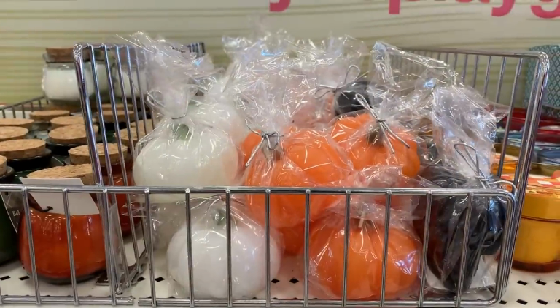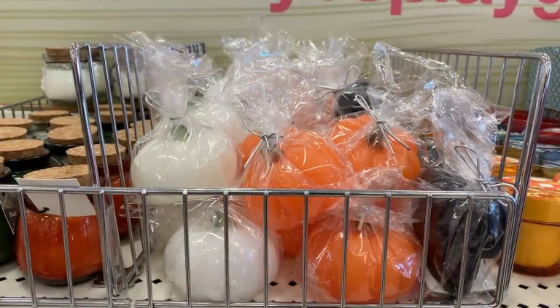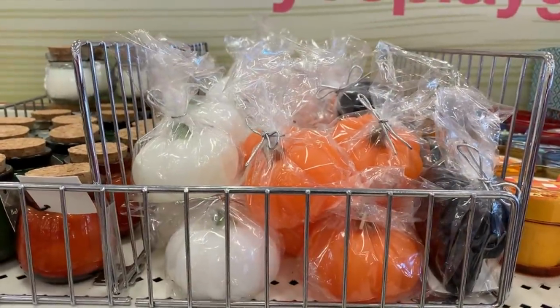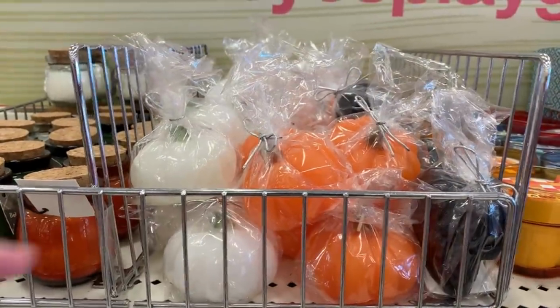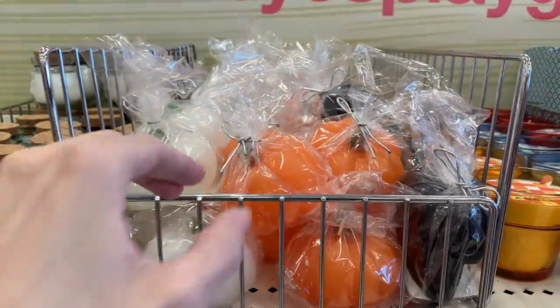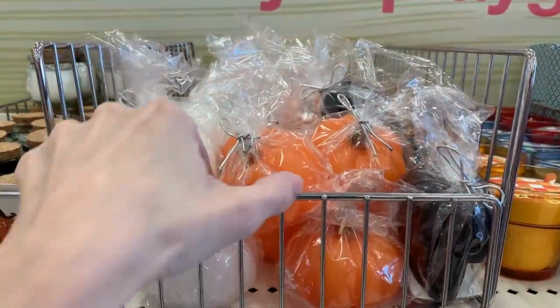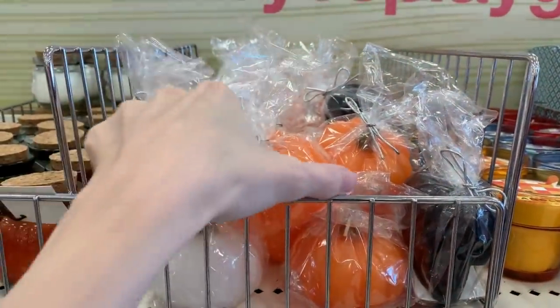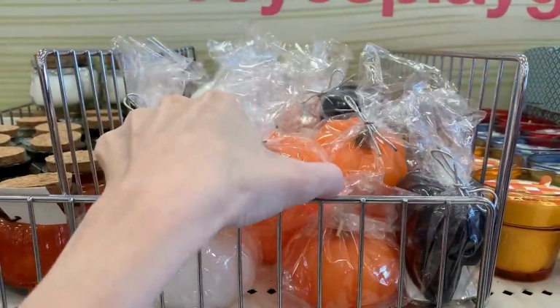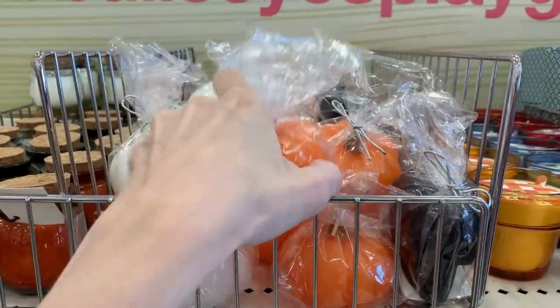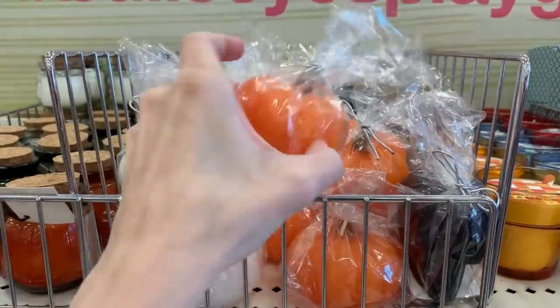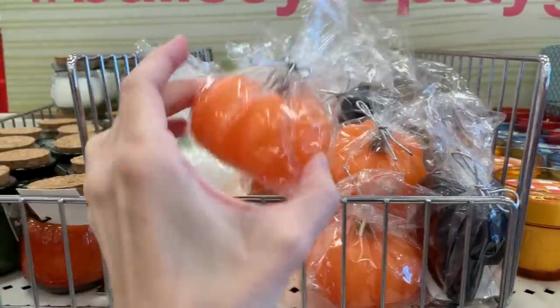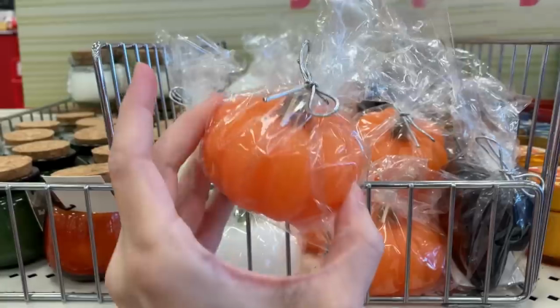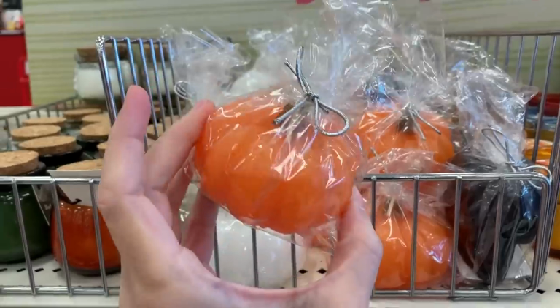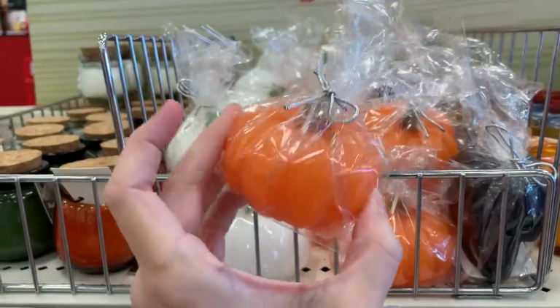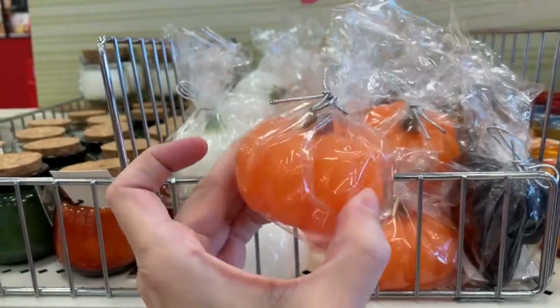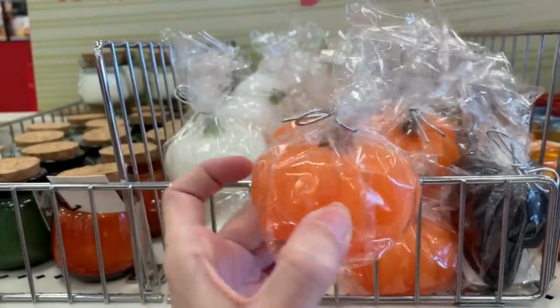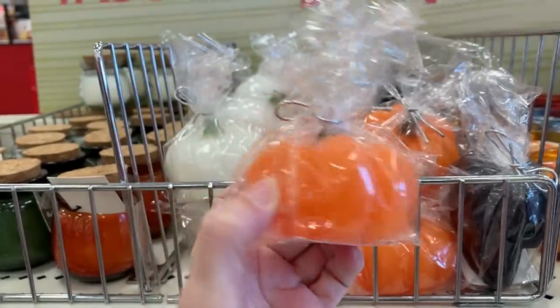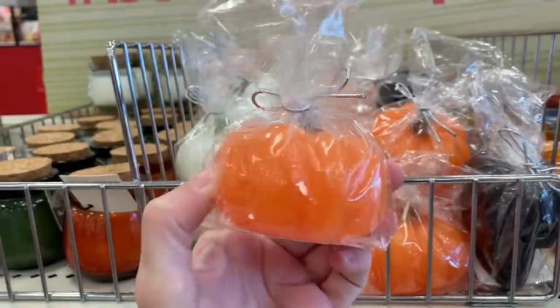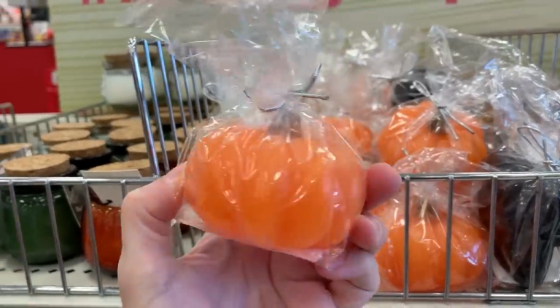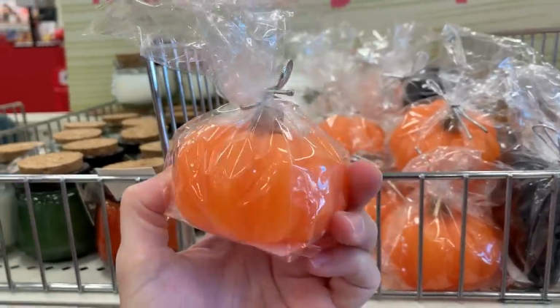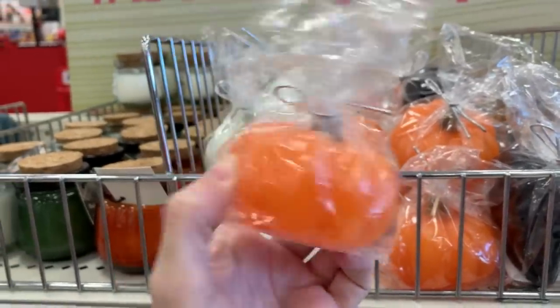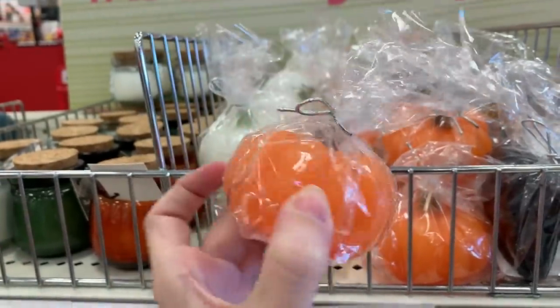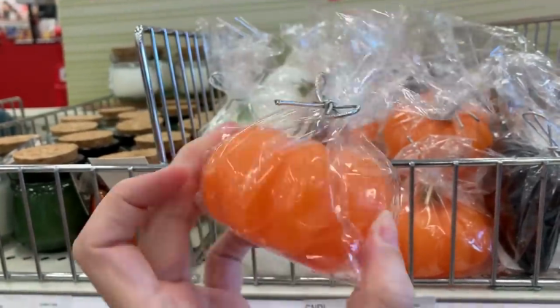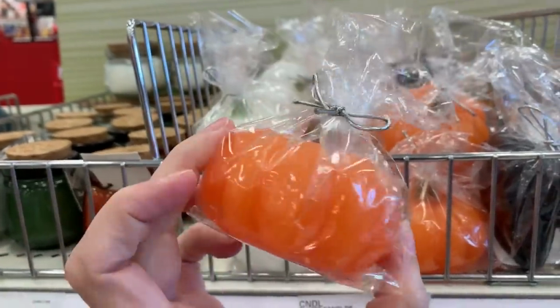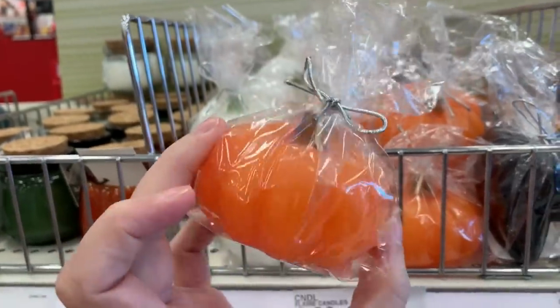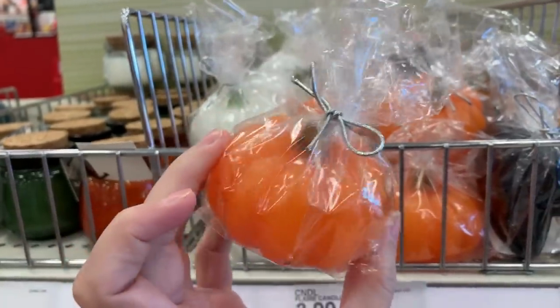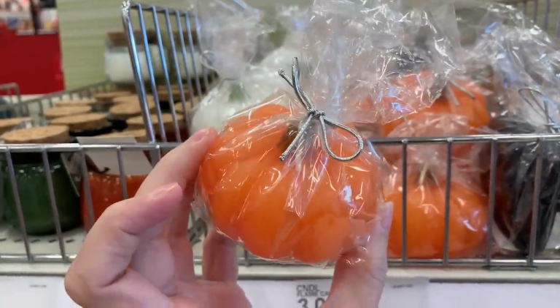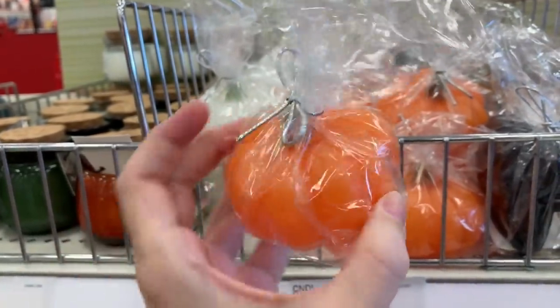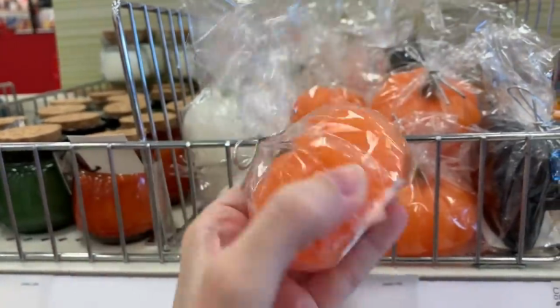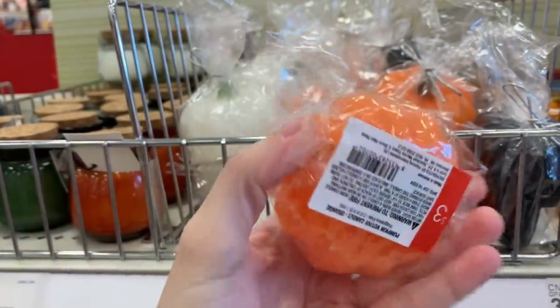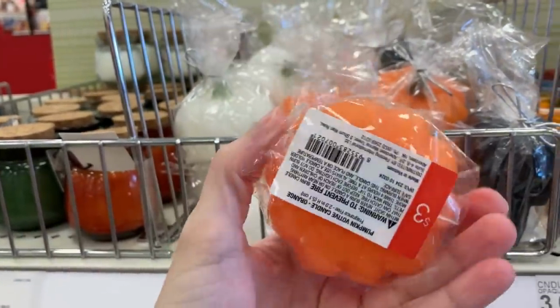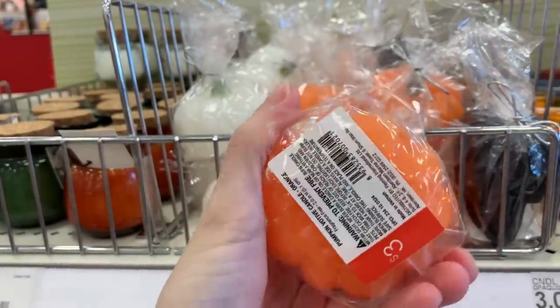Here's some fall and Halloween shaped candles. There are three designs: an orange and a white pumpkin and a black skull. These are three dollars.